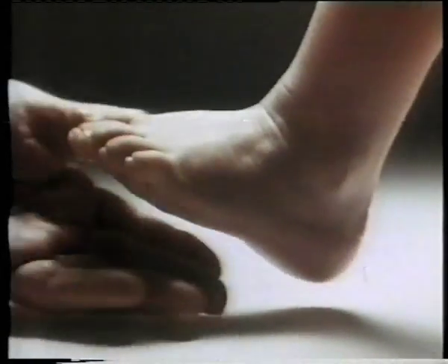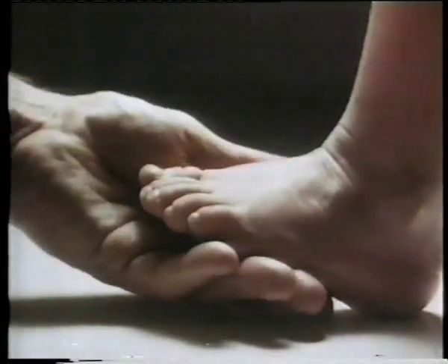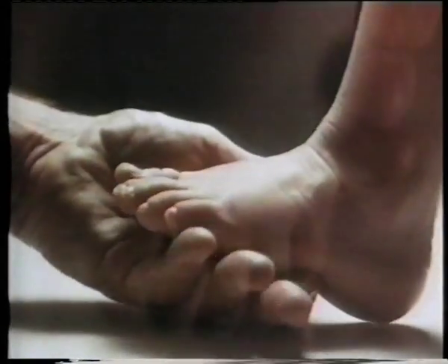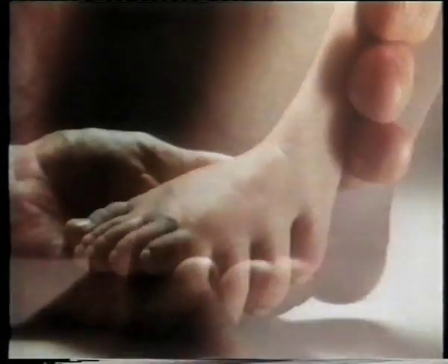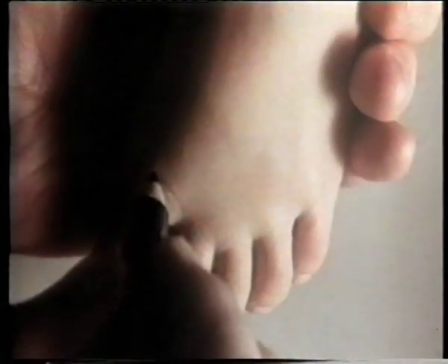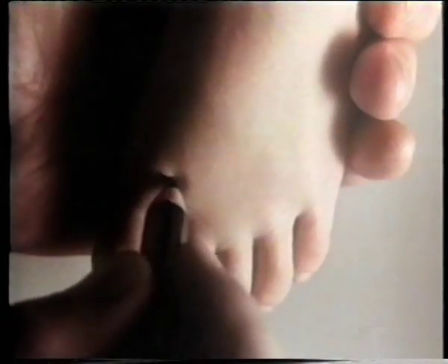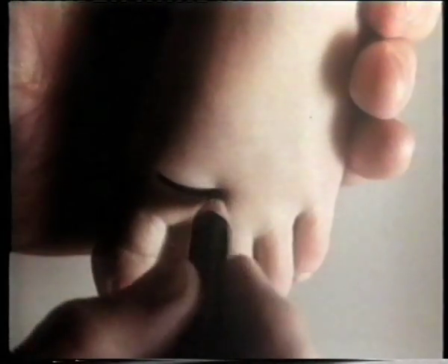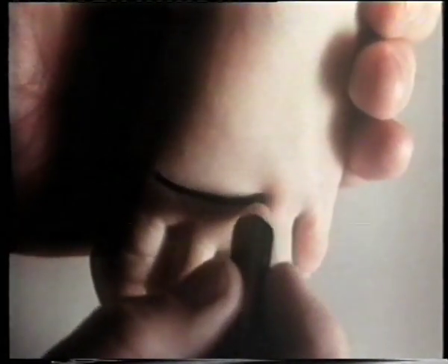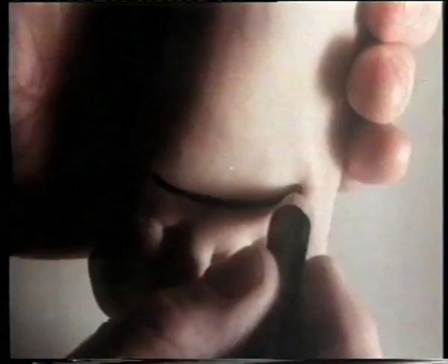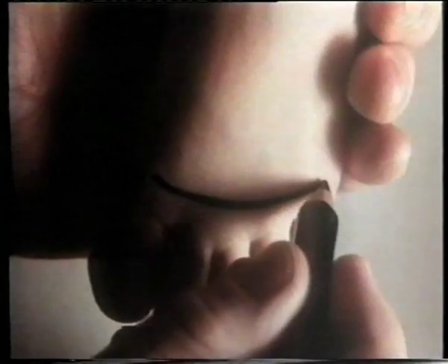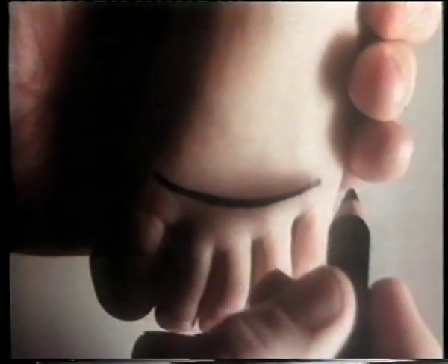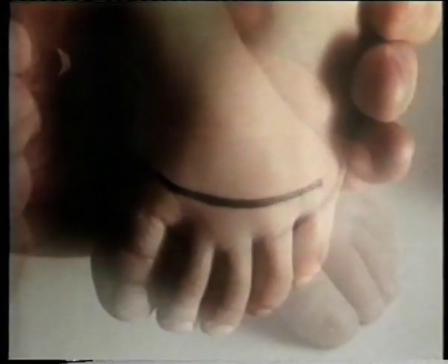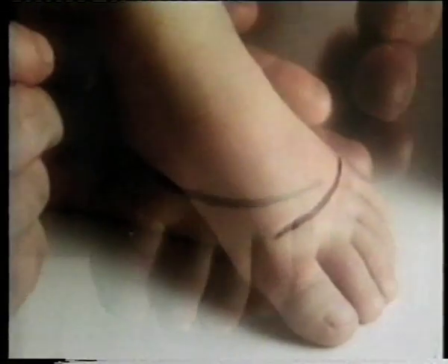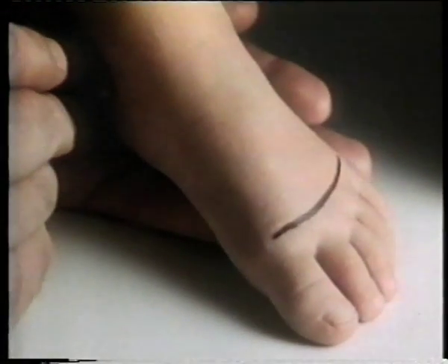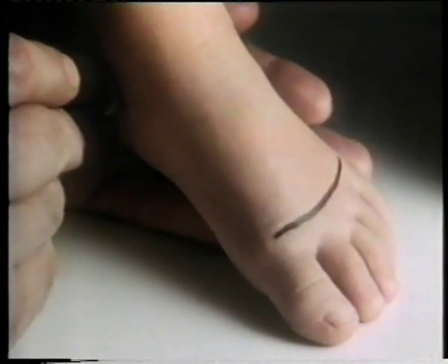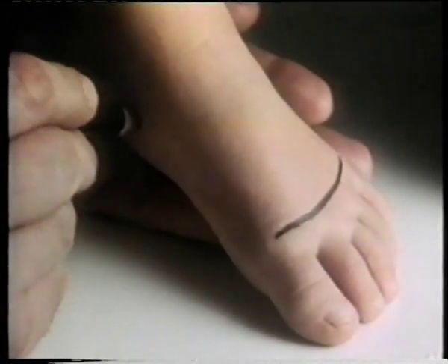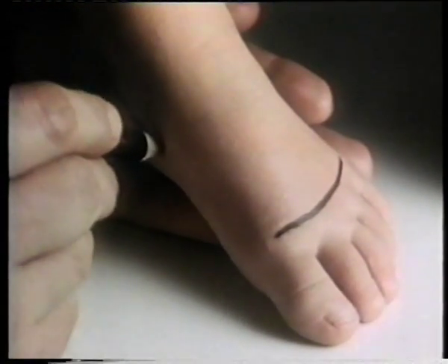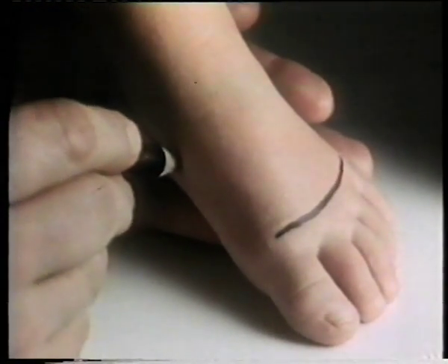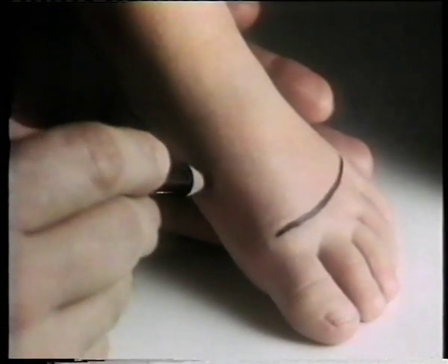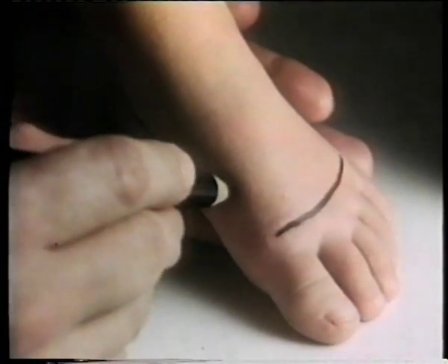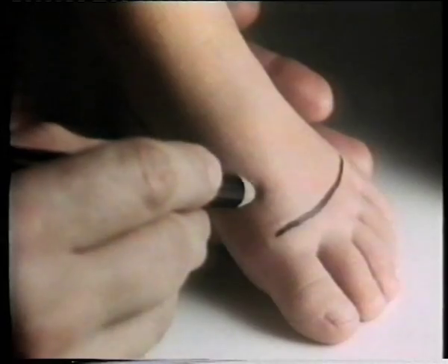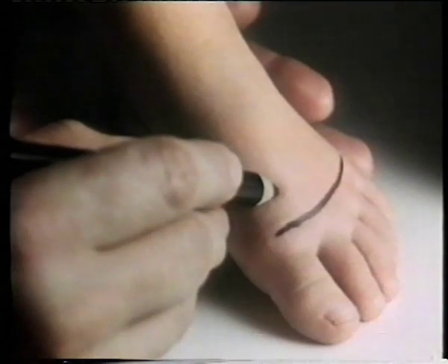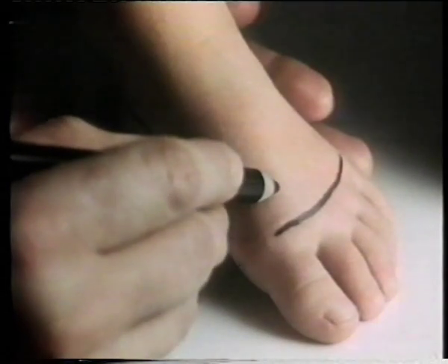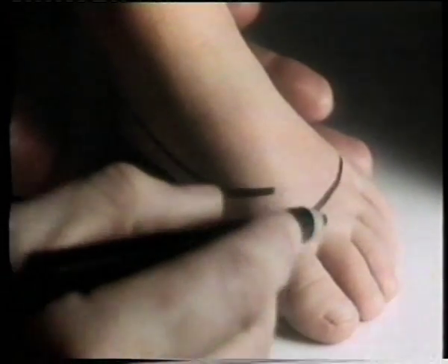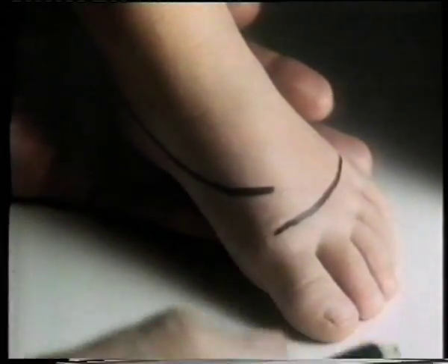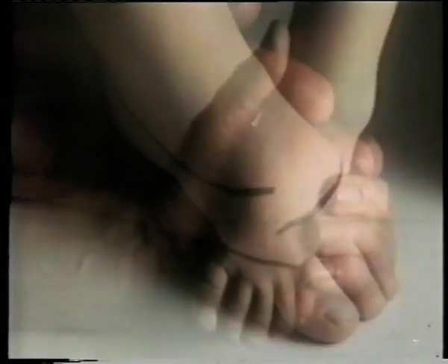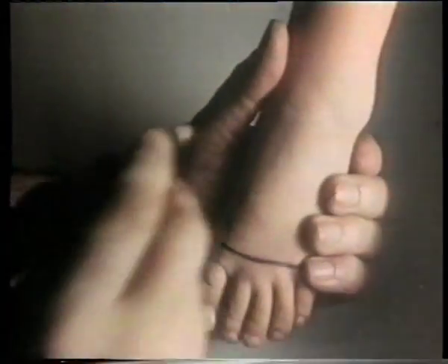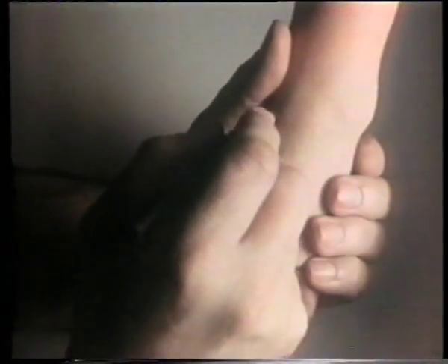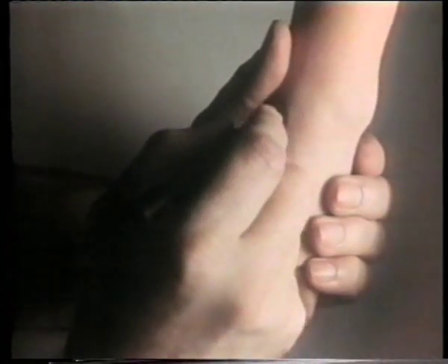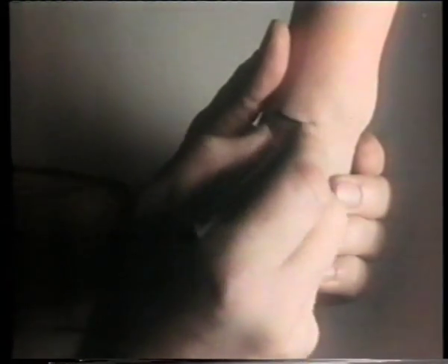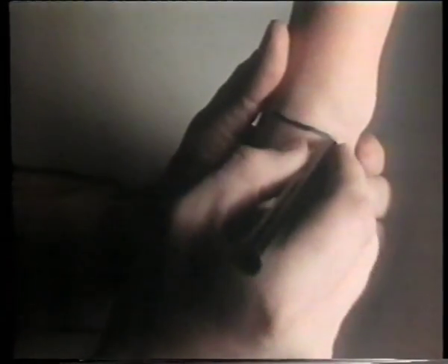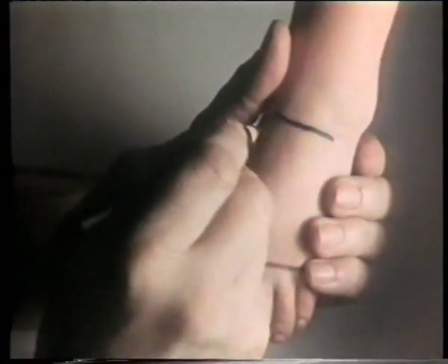This little foot will get corns and bunions if a shoe's too tight across here. So Clark's make a range that covers four different widths. And if a shoe only fits up to here, the foot can slide forwards and stop the toes. So Clark's always fit up to here.